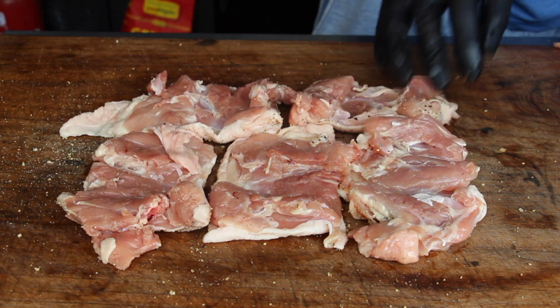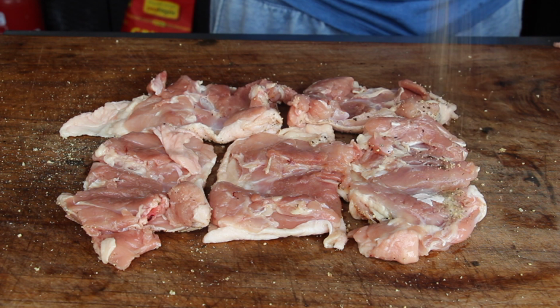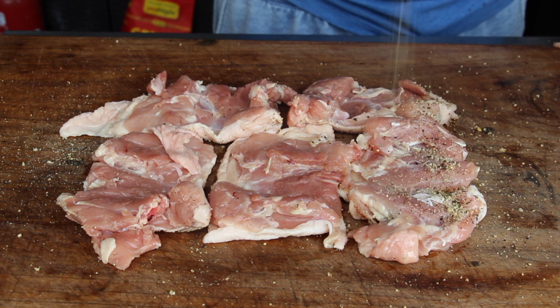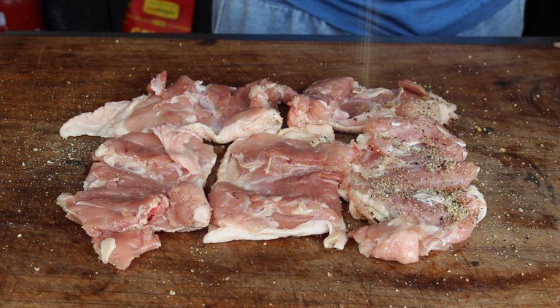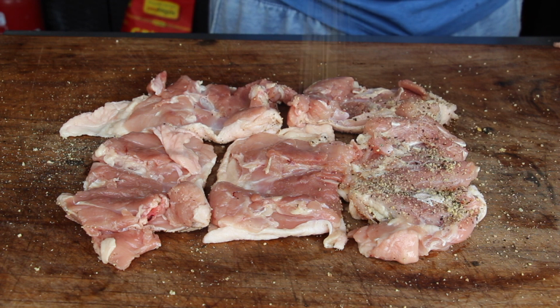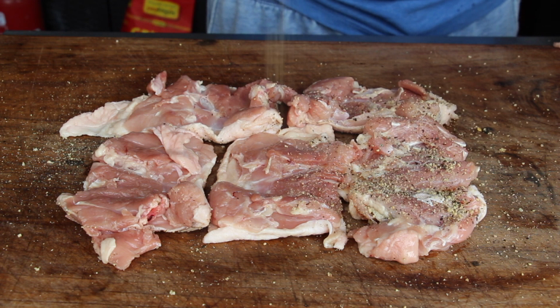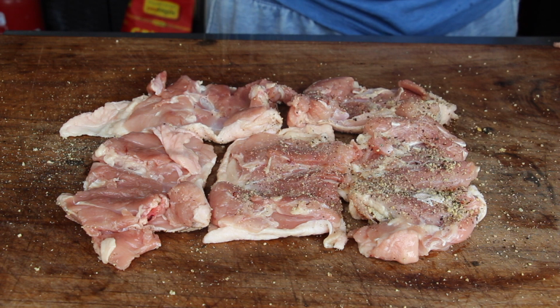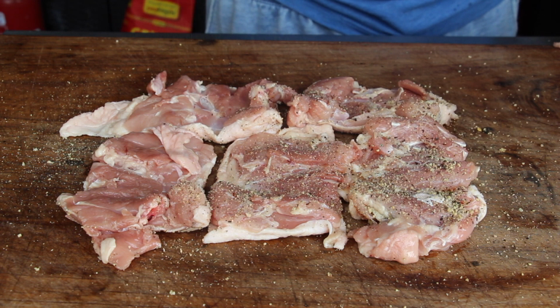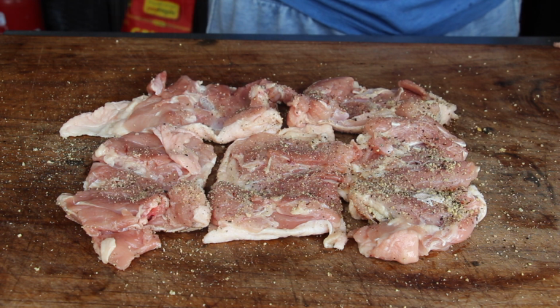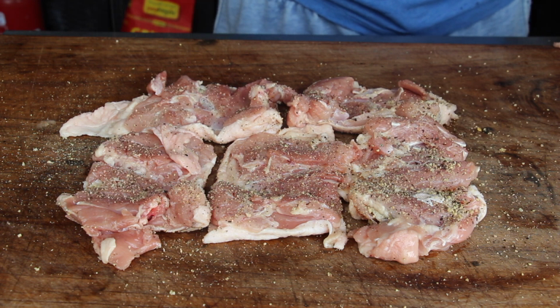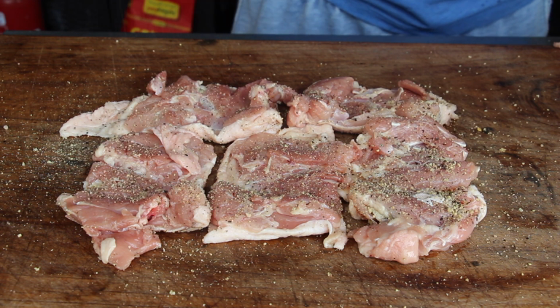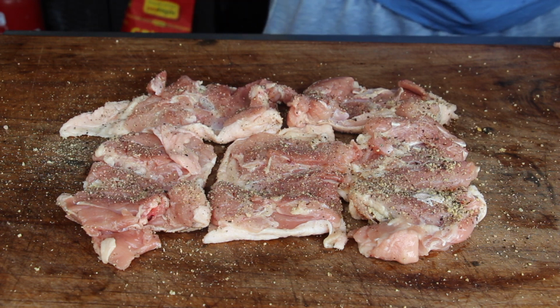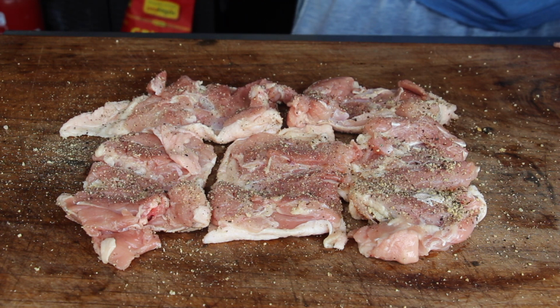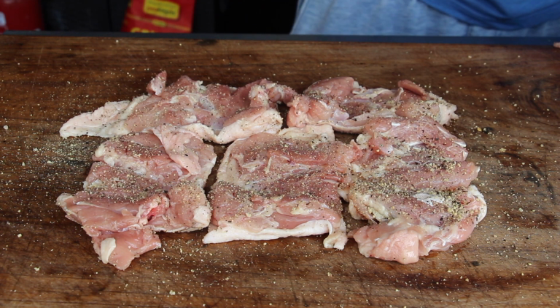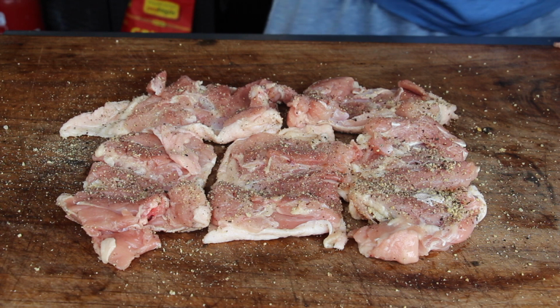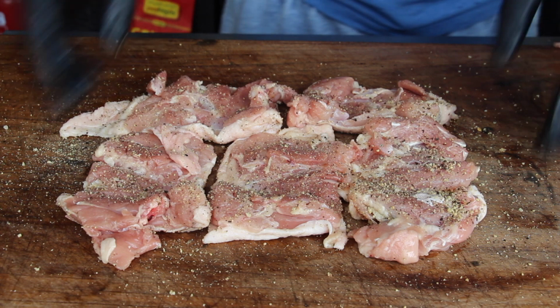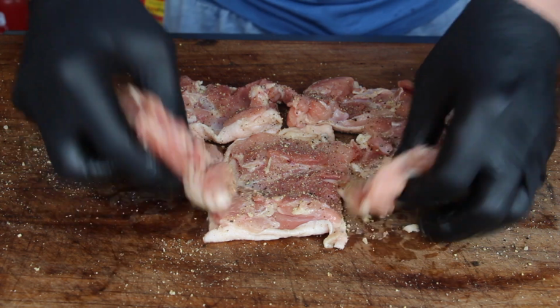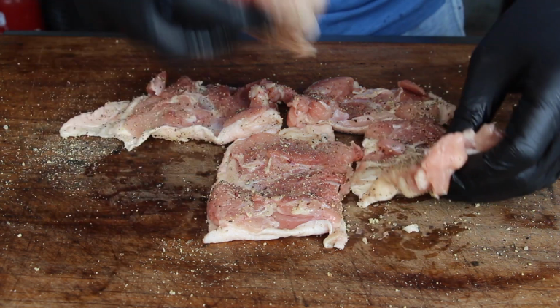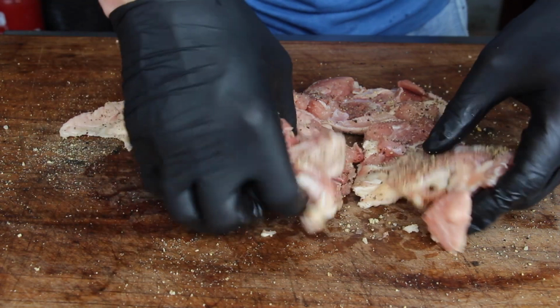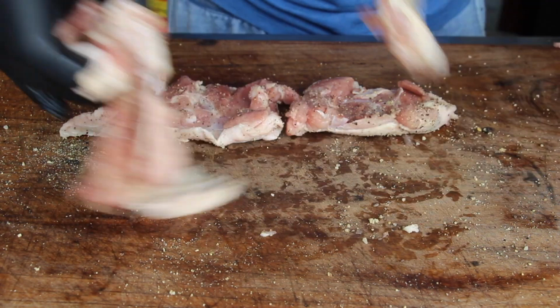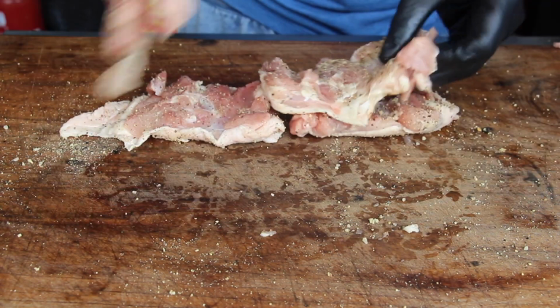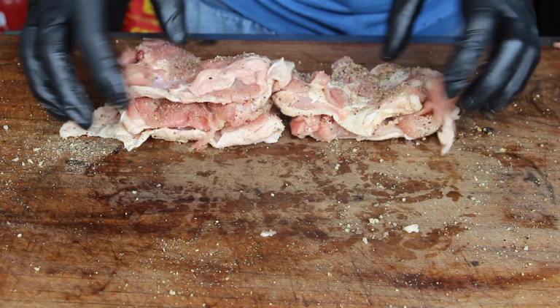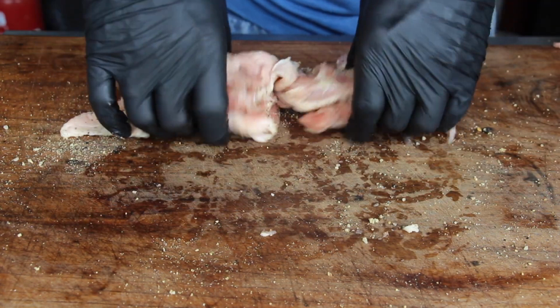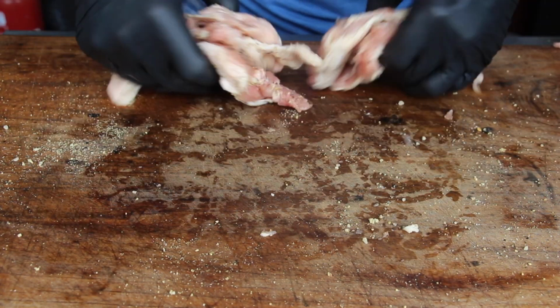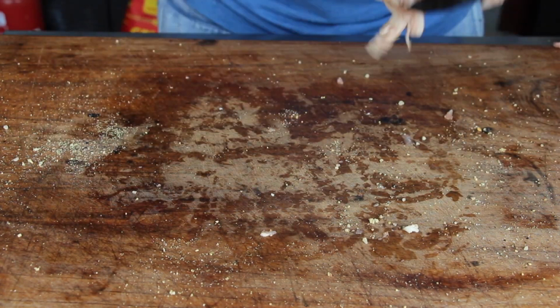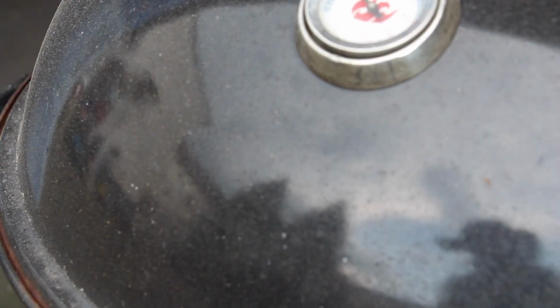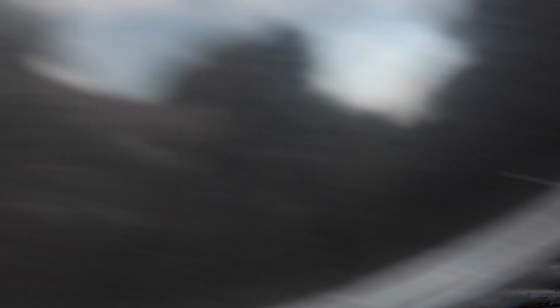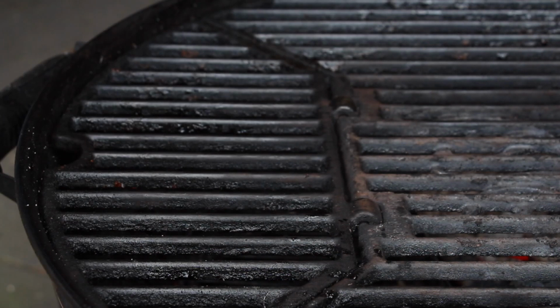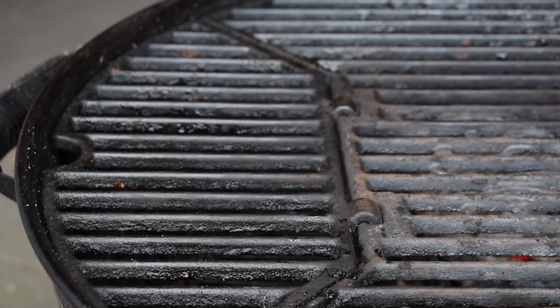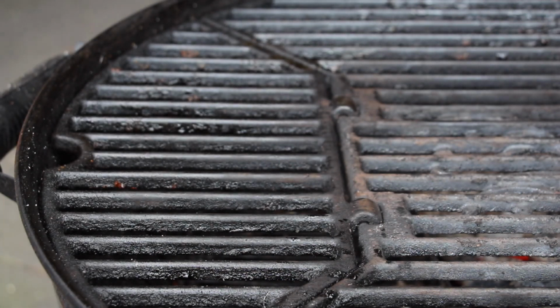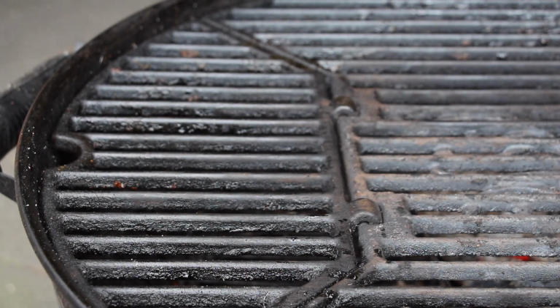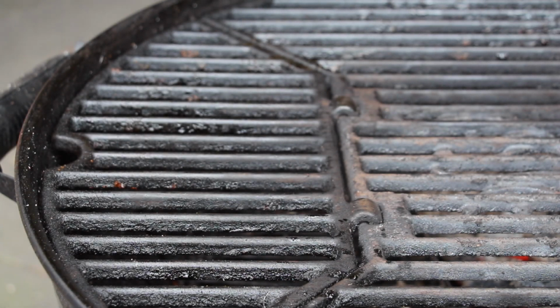I'm buying these from my local butchery. I already showed videos on how to debone chicken thighs at home, but it's dirty work and a lot of work, so I decided to buy them this time. We're seasoning them from both sides with salt, pepper, and garlic.